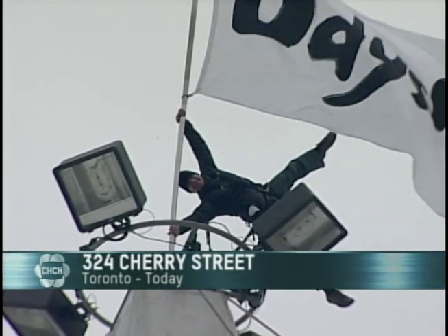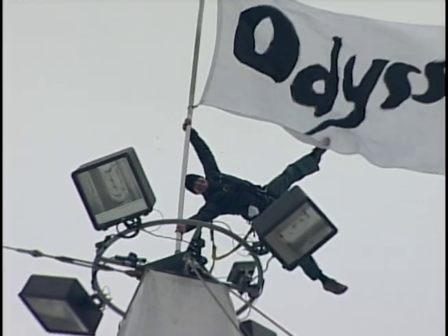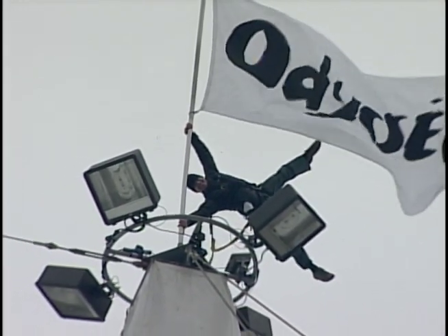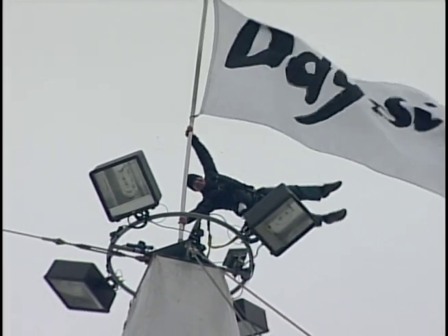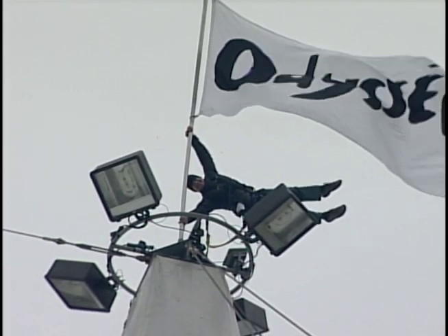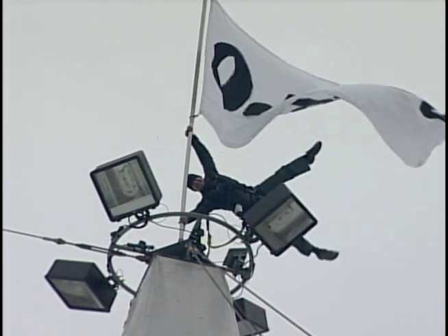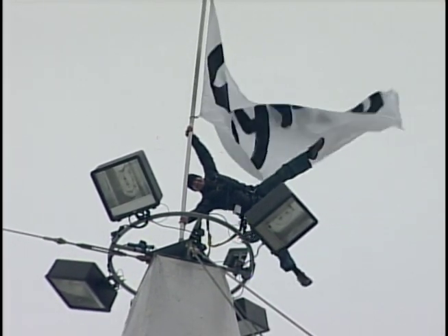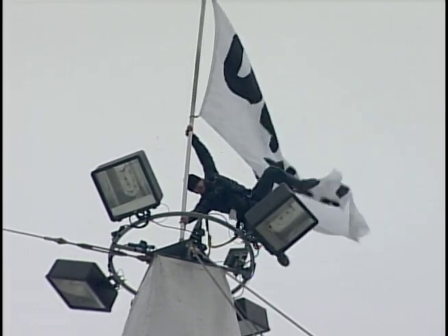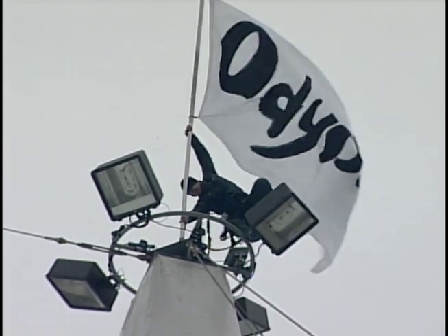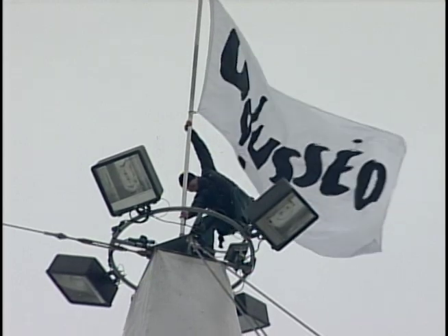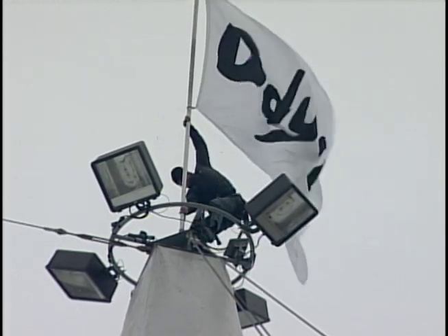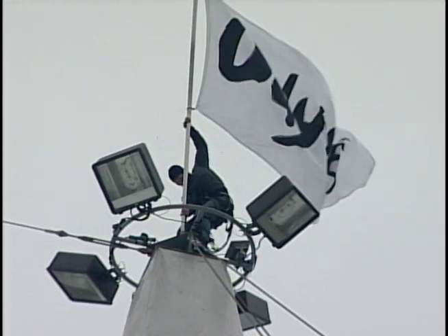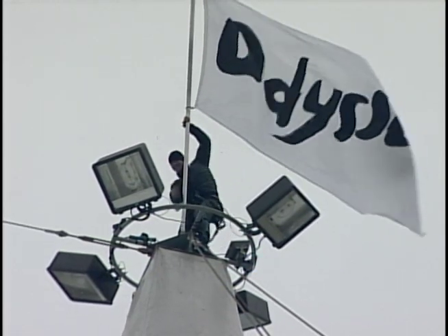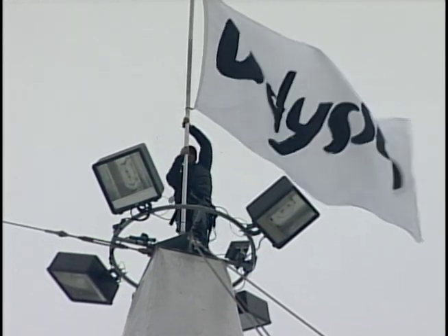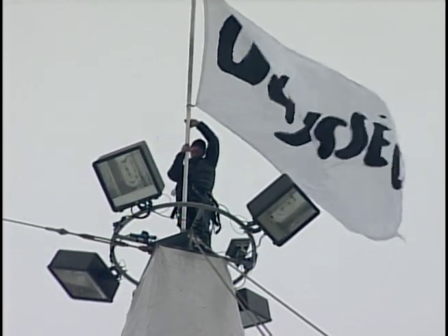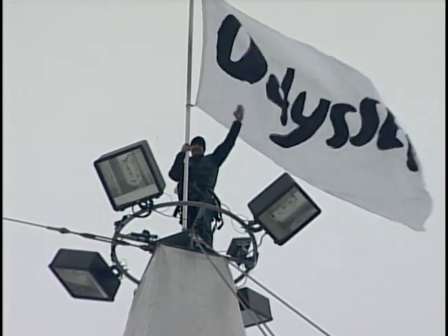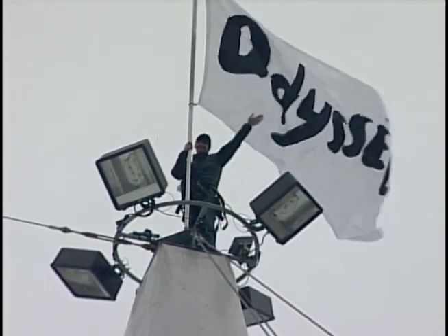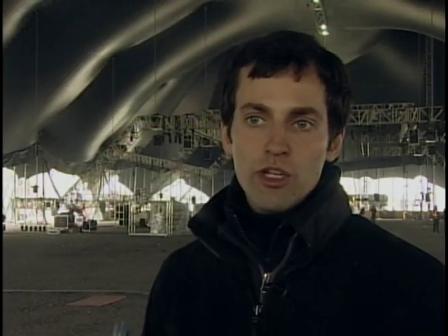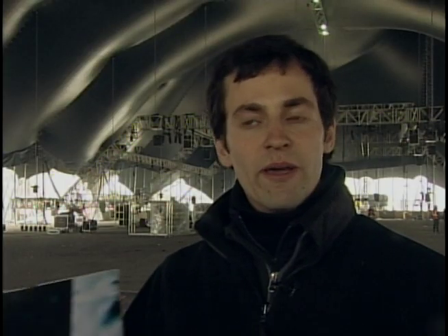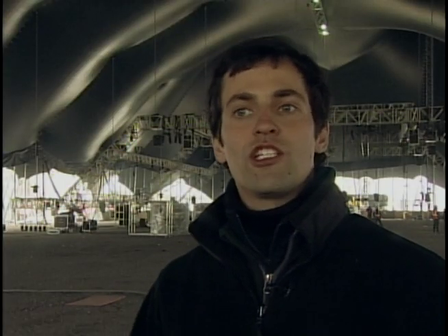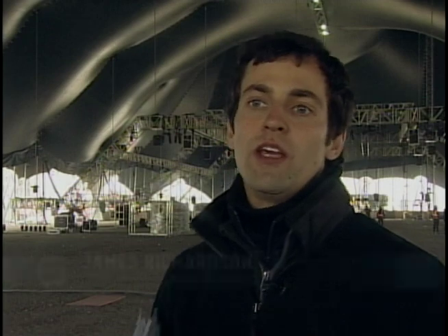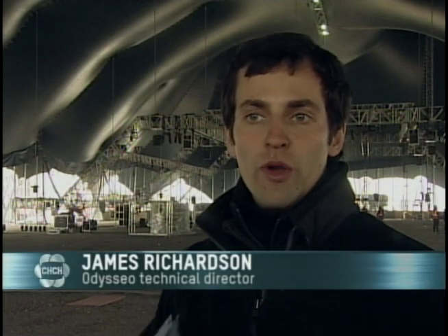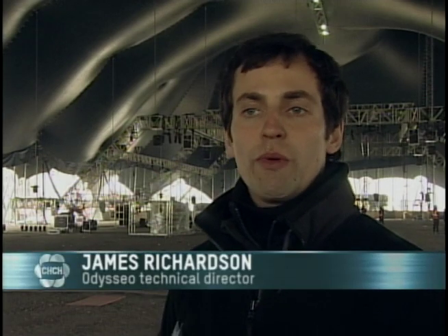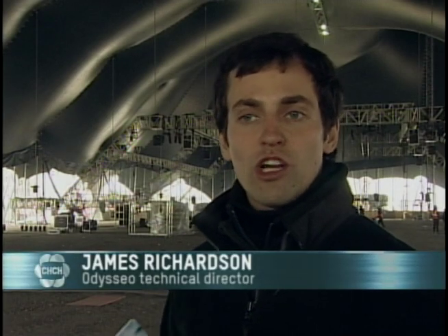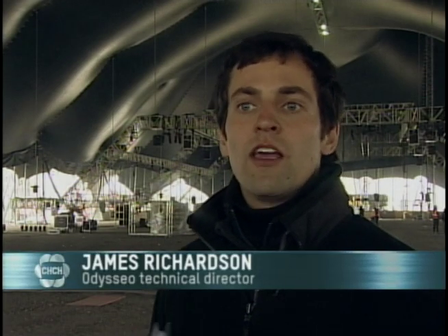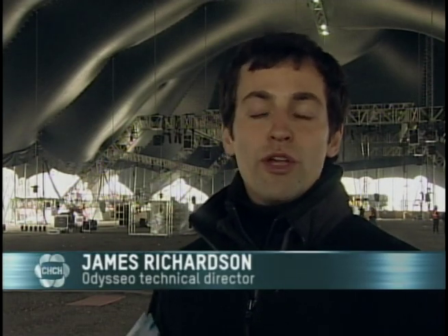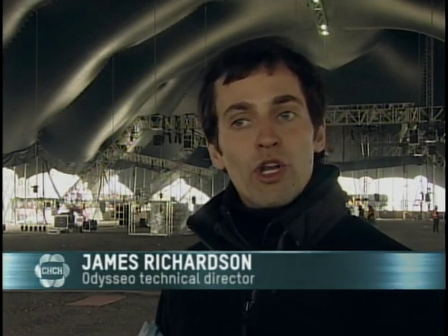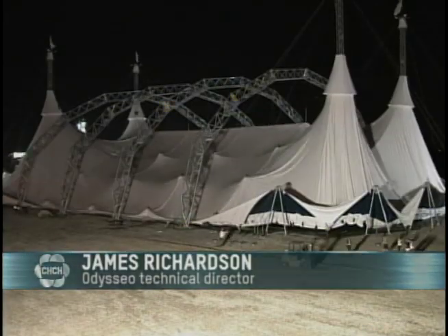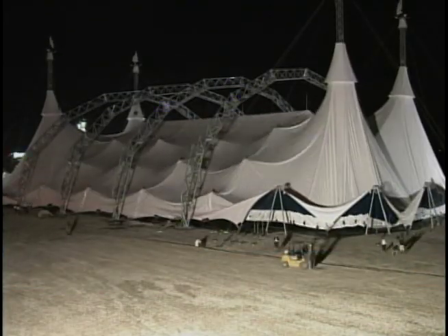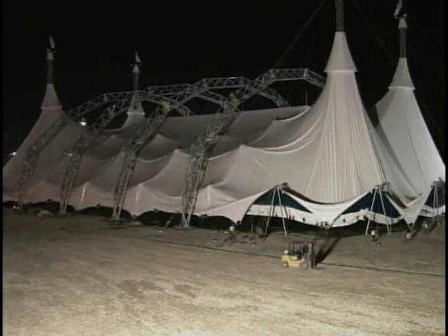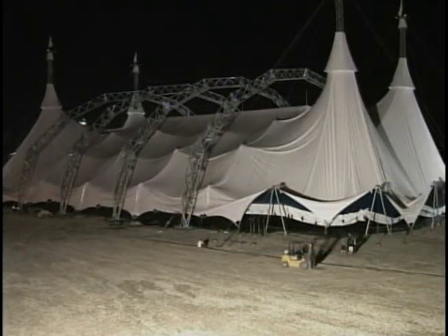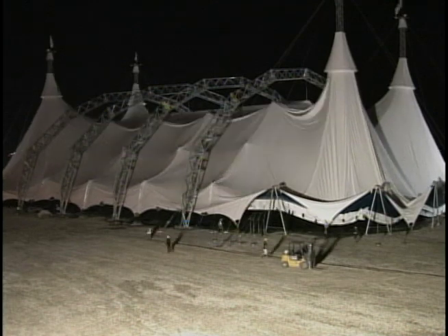Nearly 40 metres in the air, a Cavalia acrobat shows off his skills as he raises an Odessio flag on the largest big top in the world. We knew how big the stage needed to be. We knew what we wanted it to look like. We knew that we wanted to incorporate the lobby into the big top.